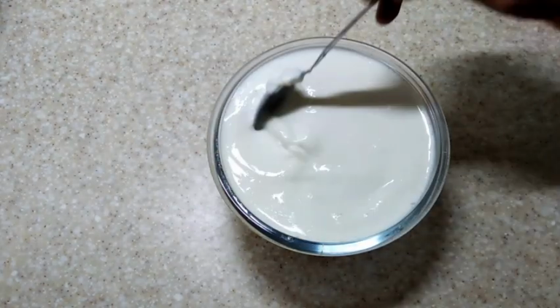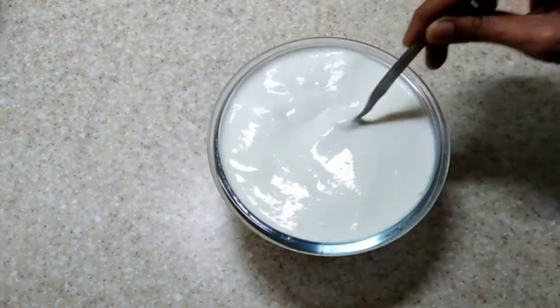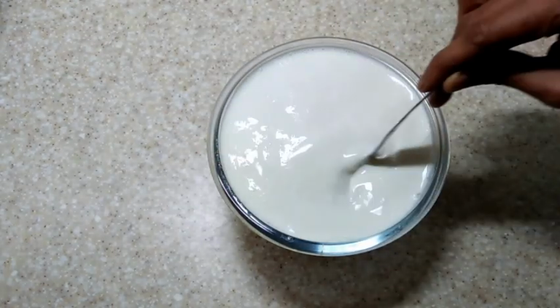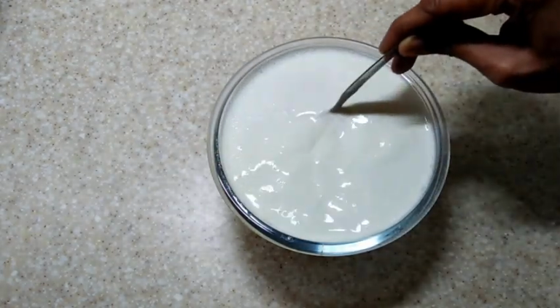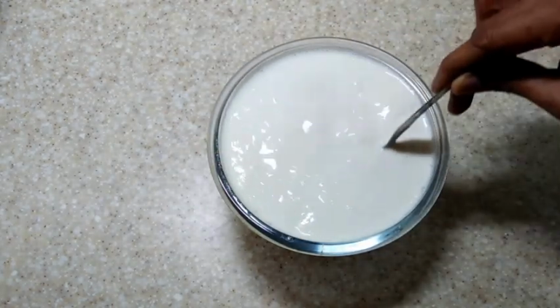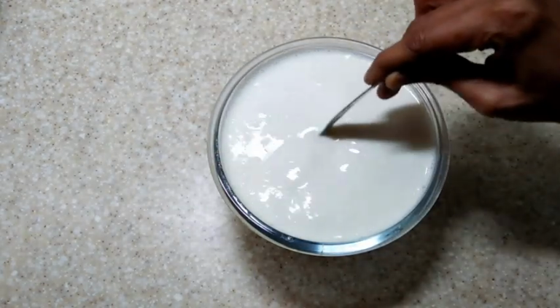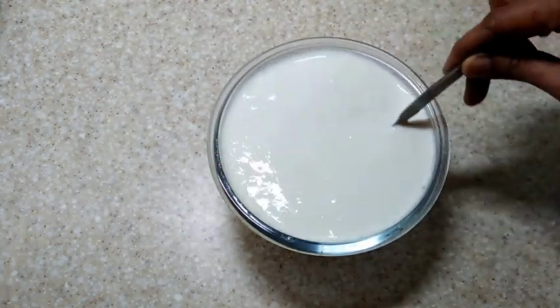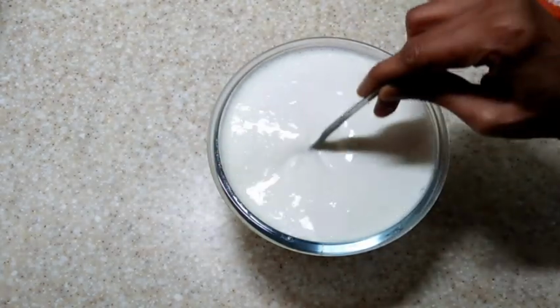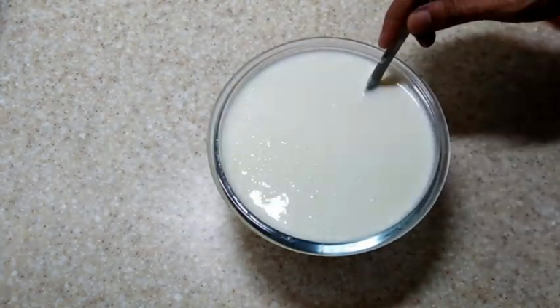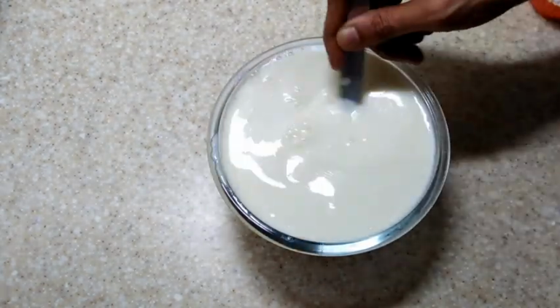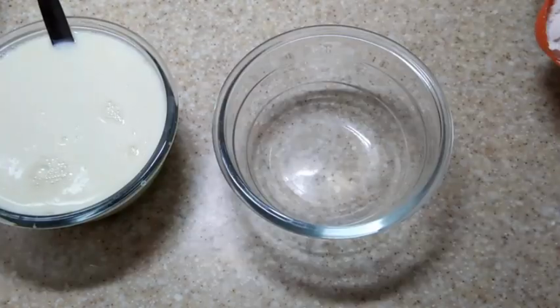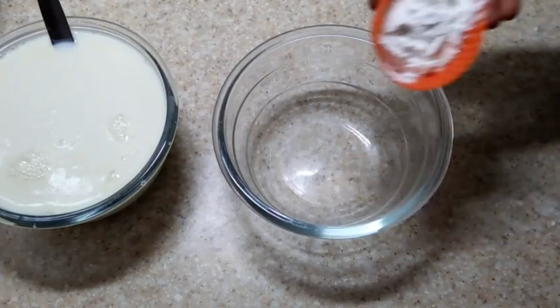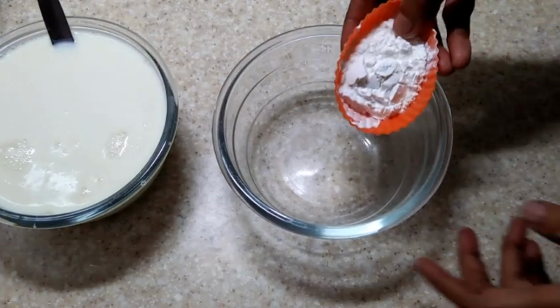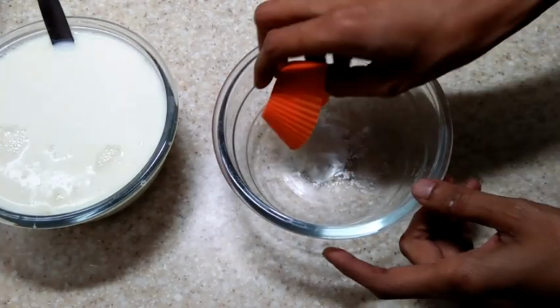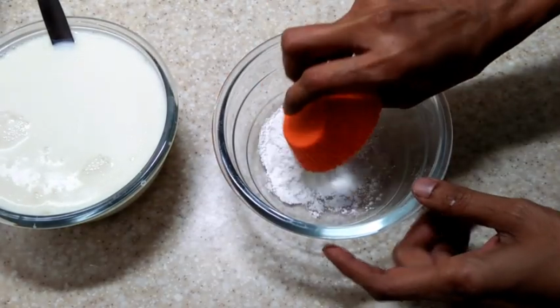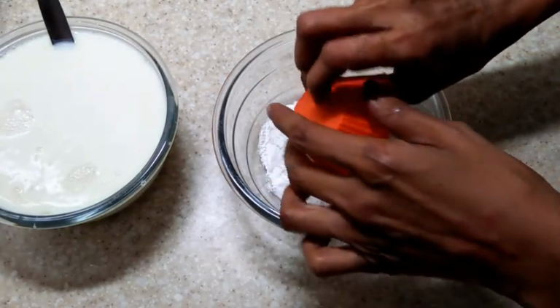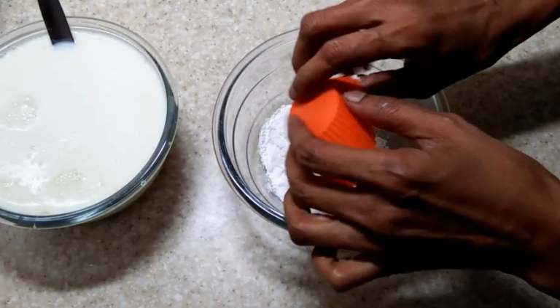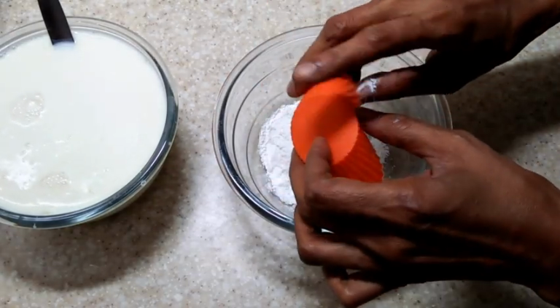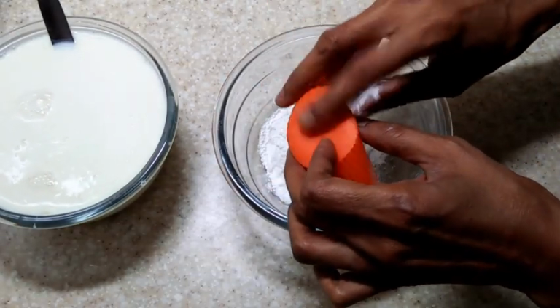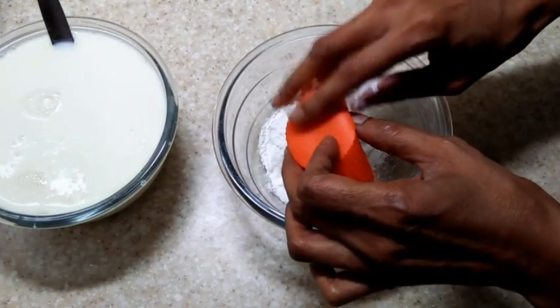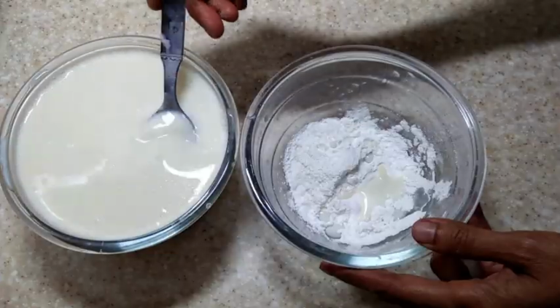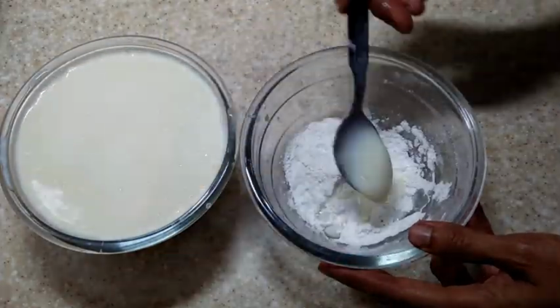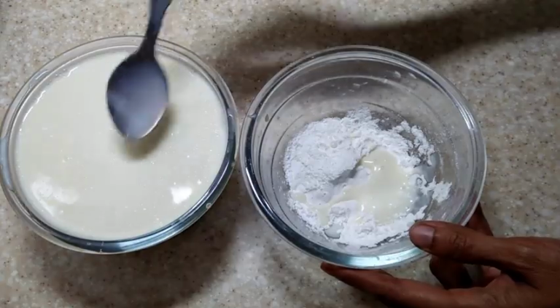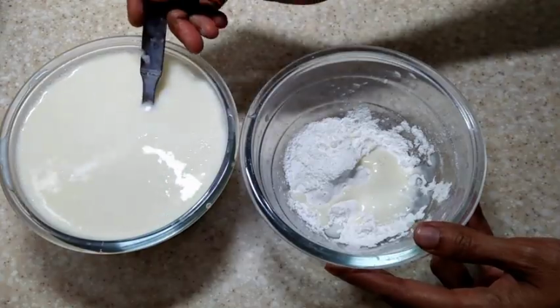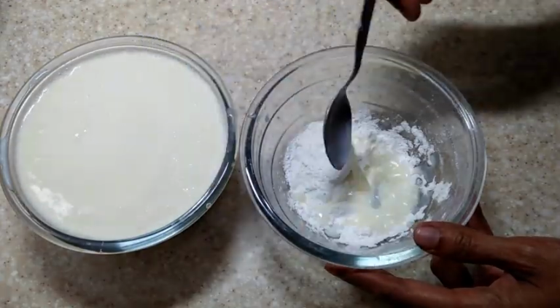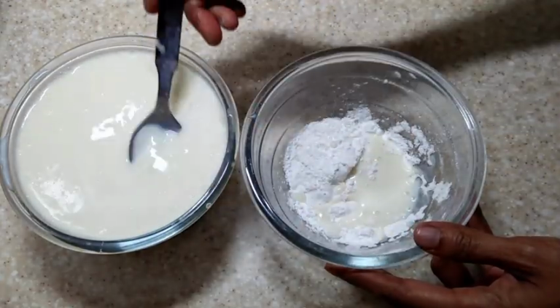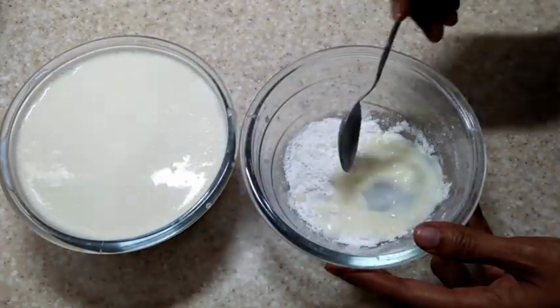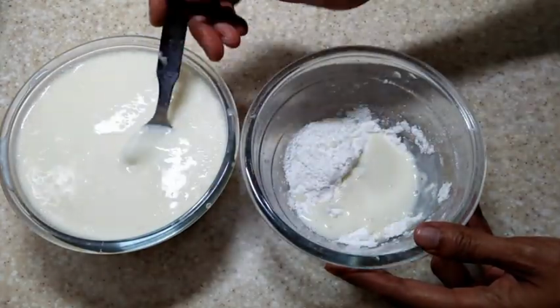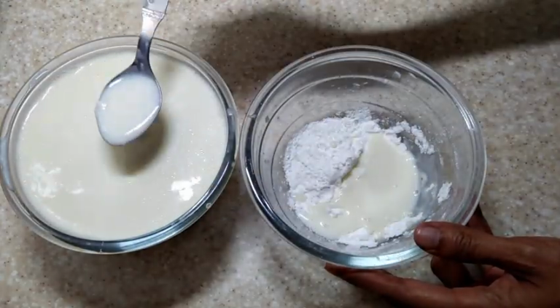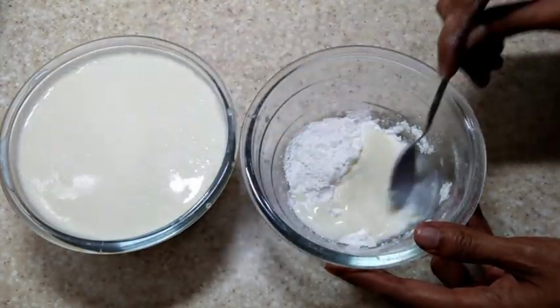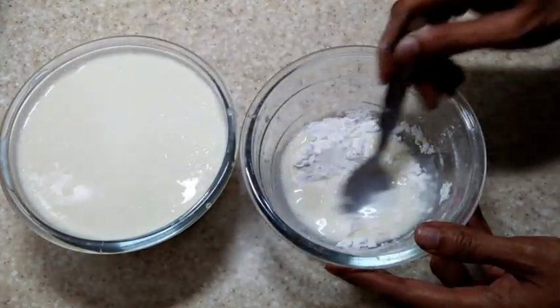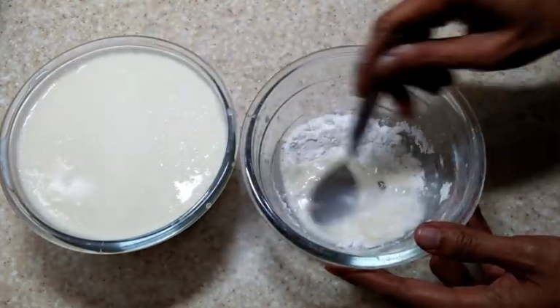Into this milk, add the granulated sugar and let it mix well. Take the corn flour in a bowl and make a slurry out of it using the milk.